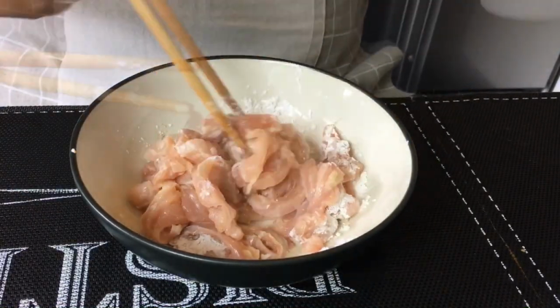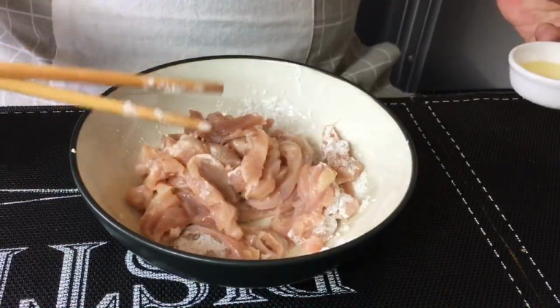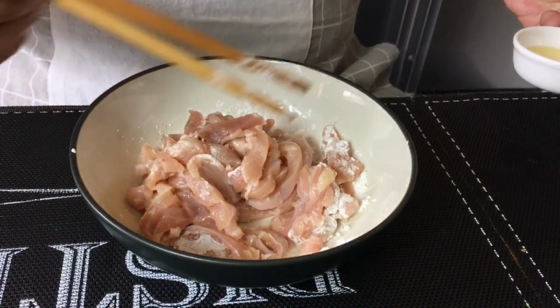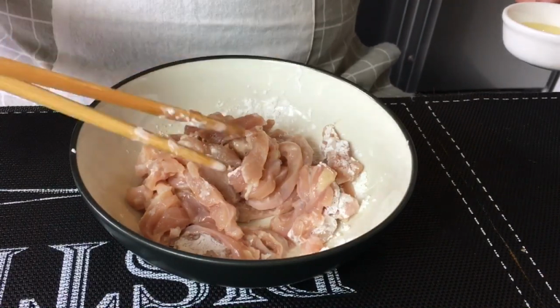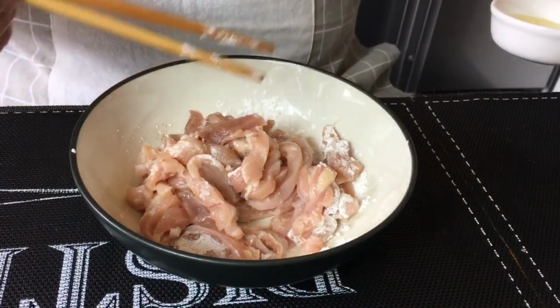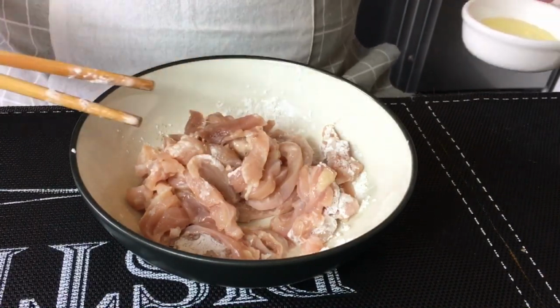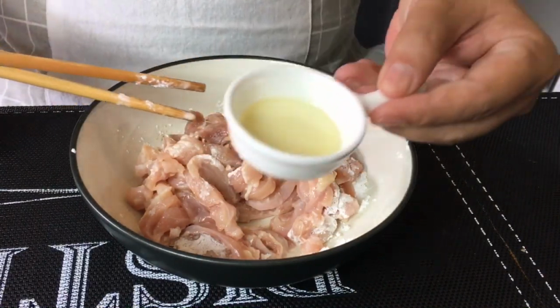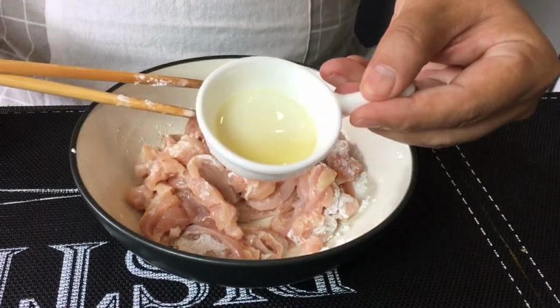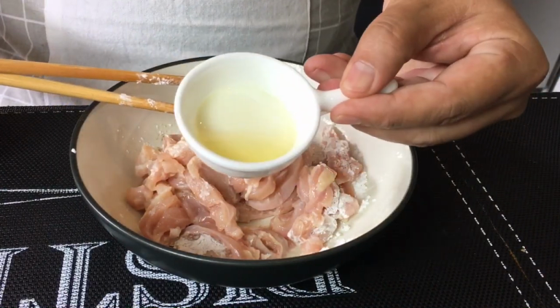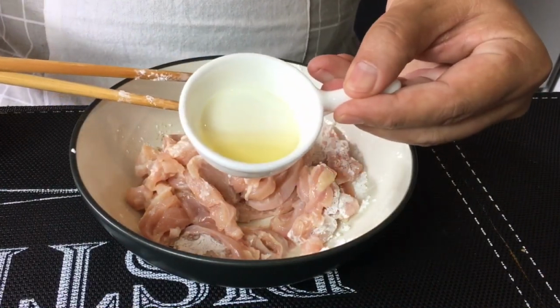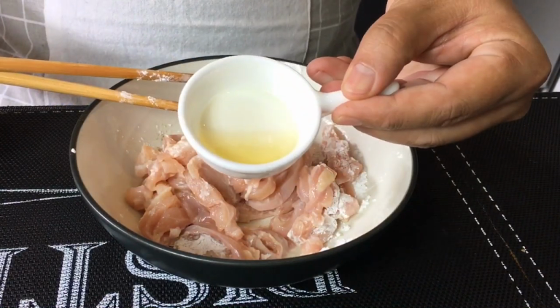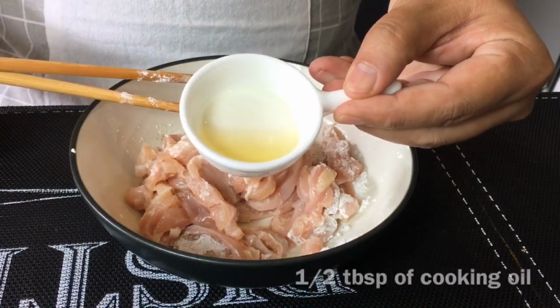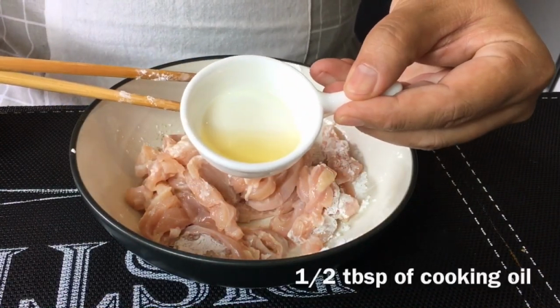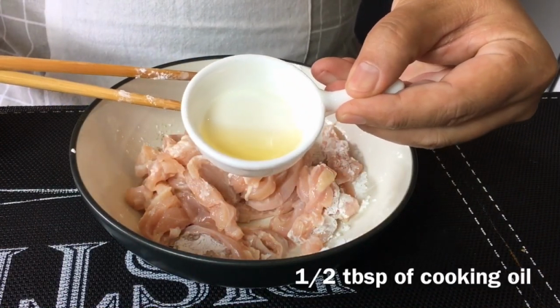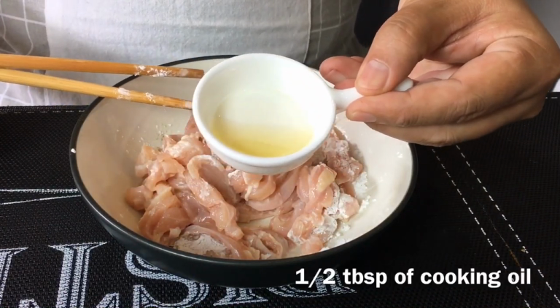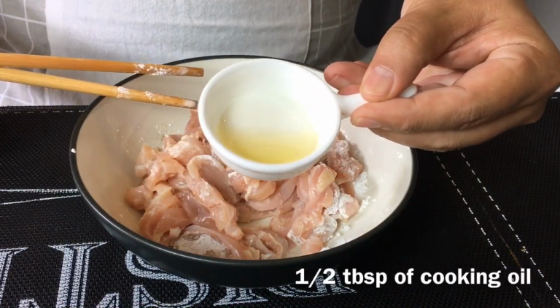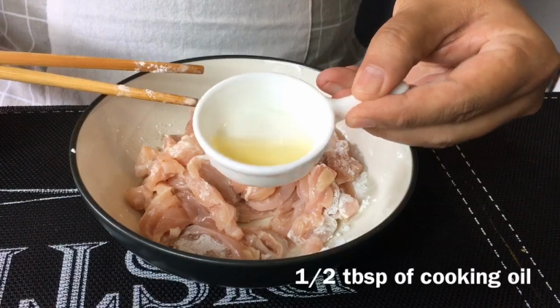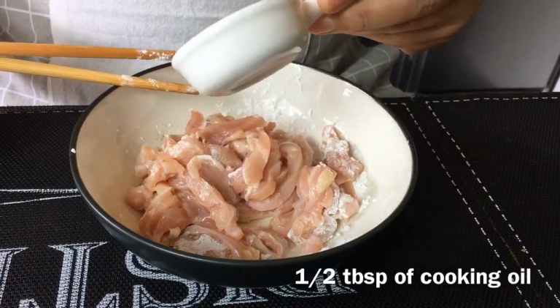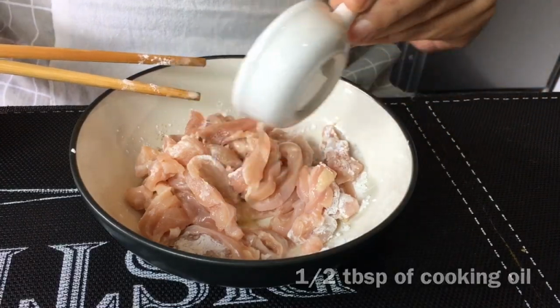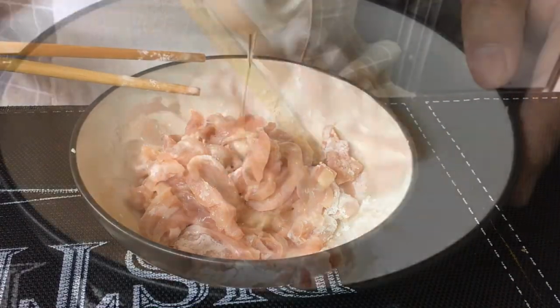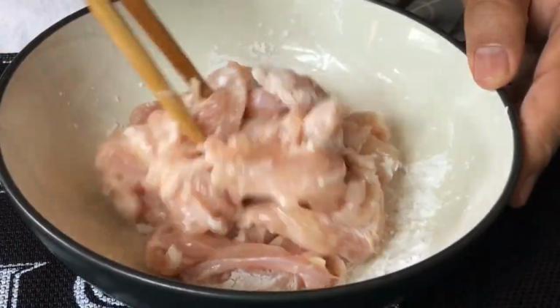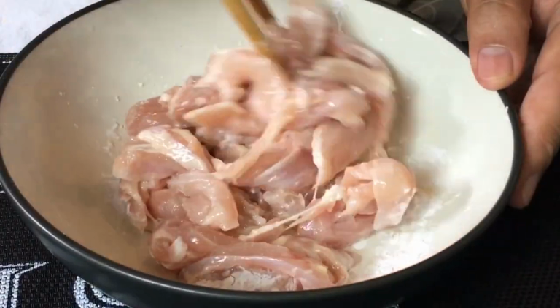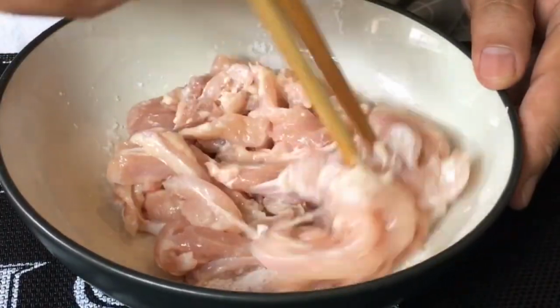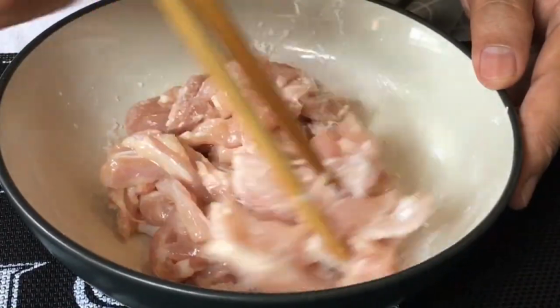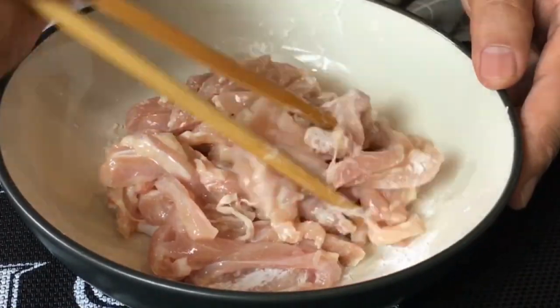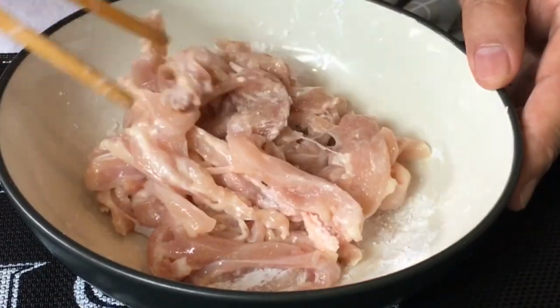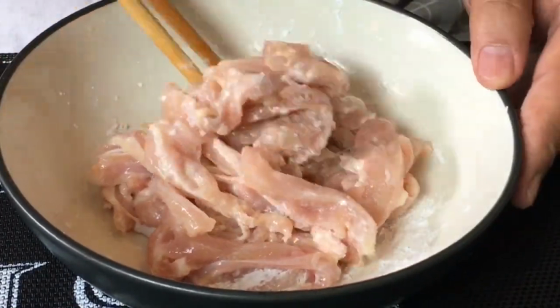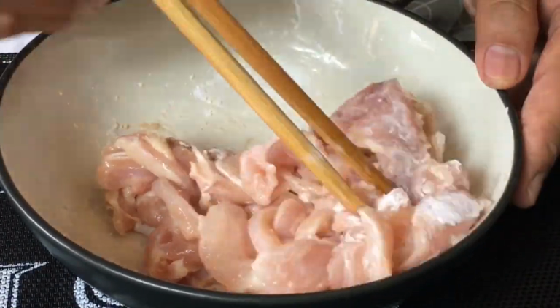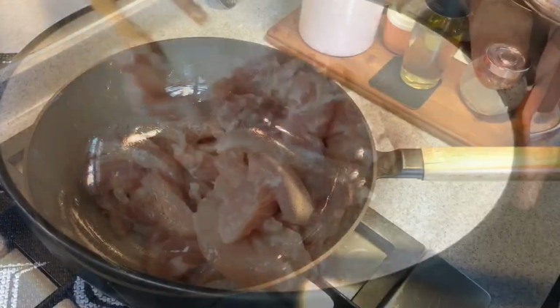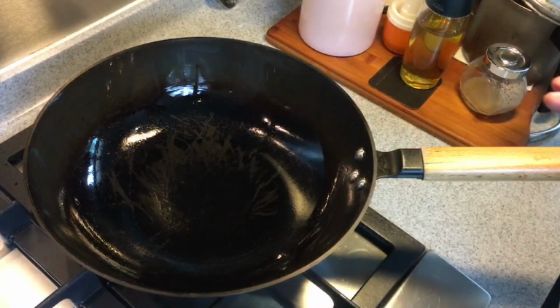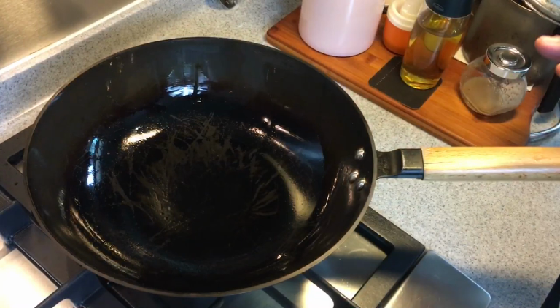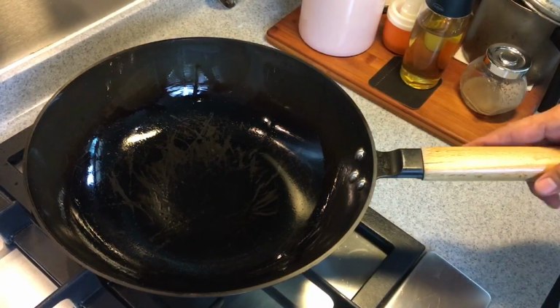In order to separate them easier when we cook, we'll add in half a tablespoon of cooking oil. Mix them up well and just leave them aside for 20 minutes. Now we'll put the dish together.